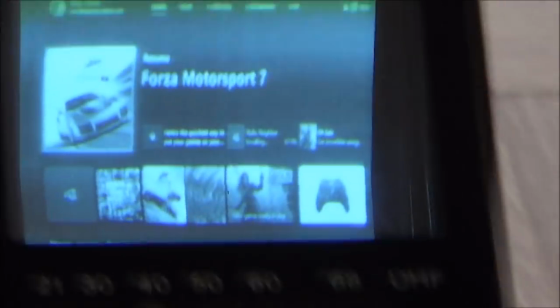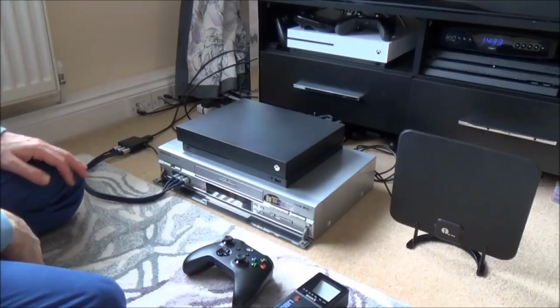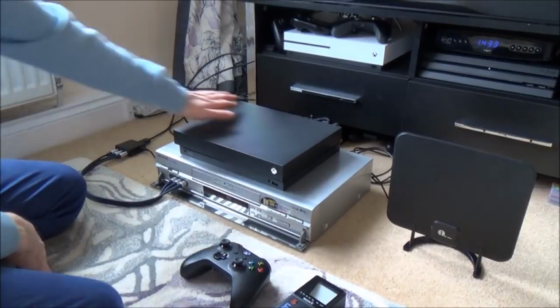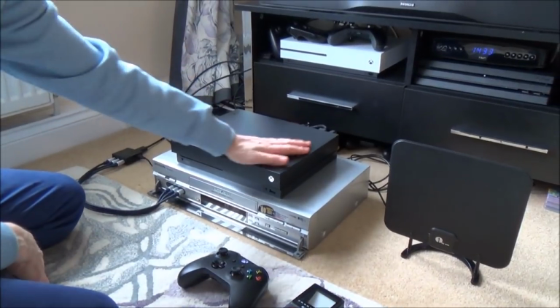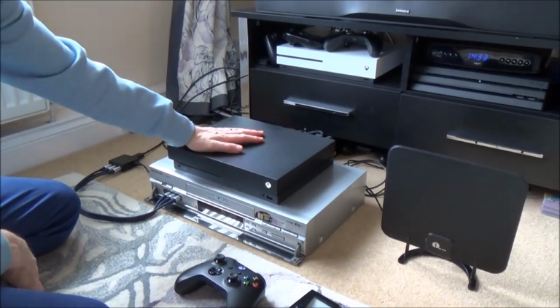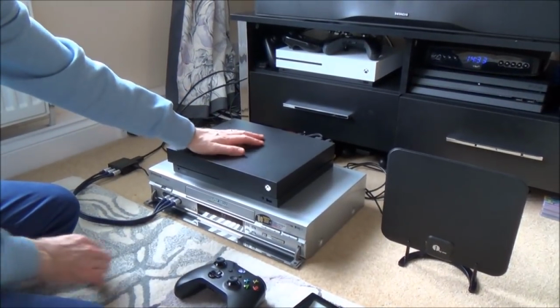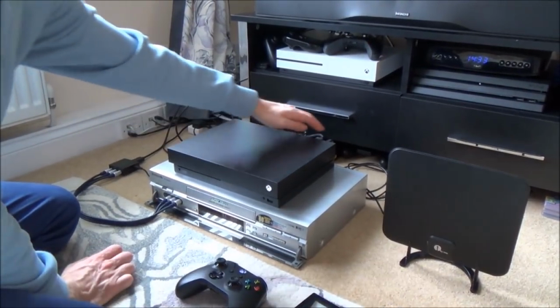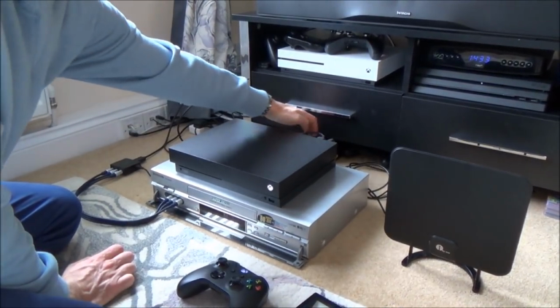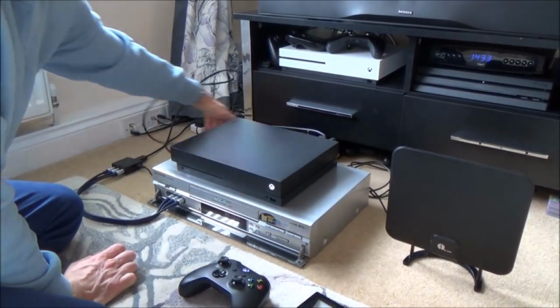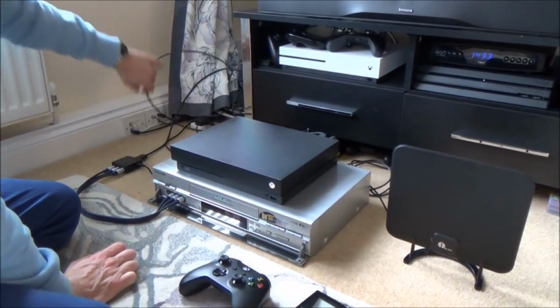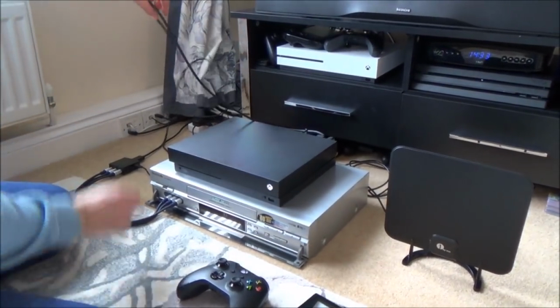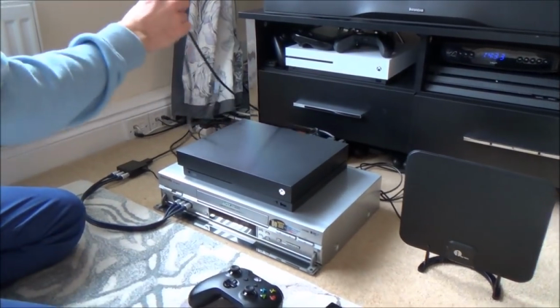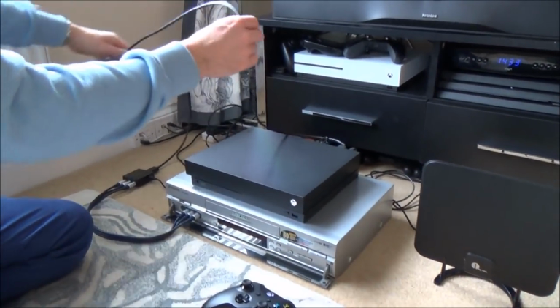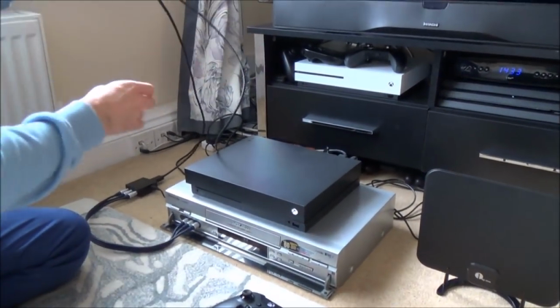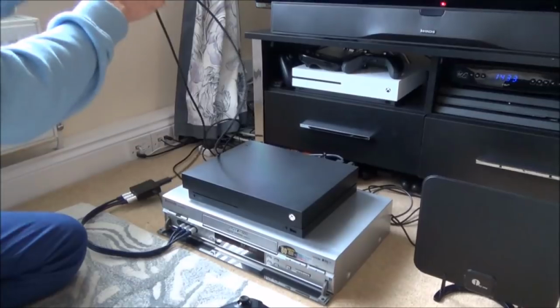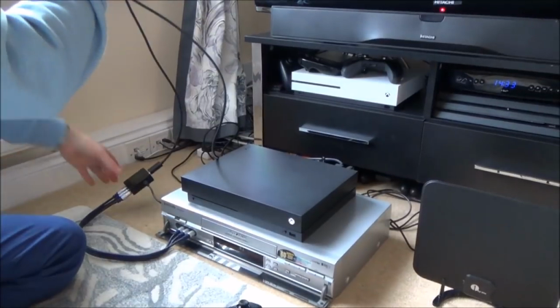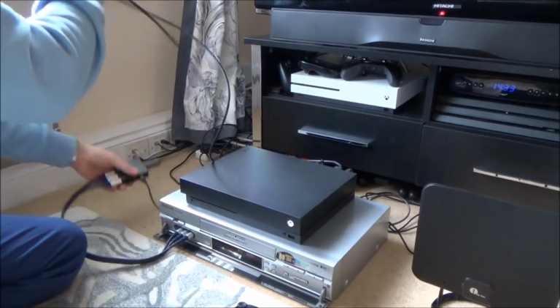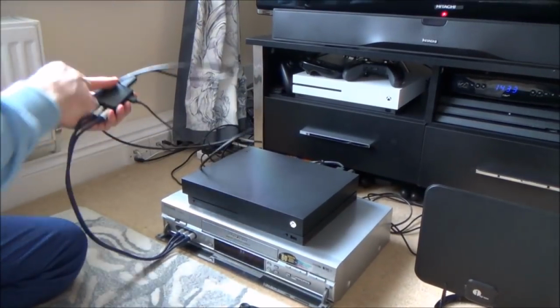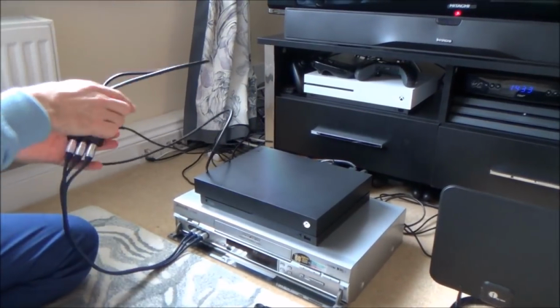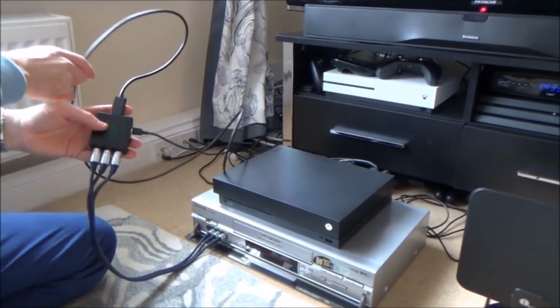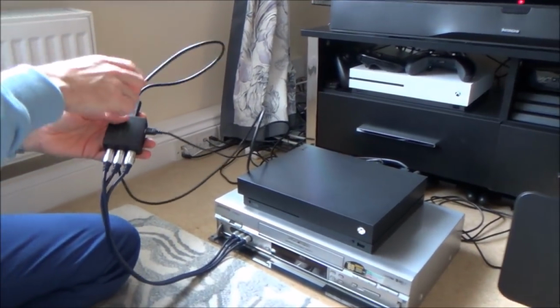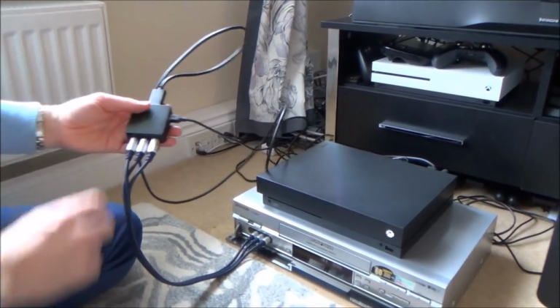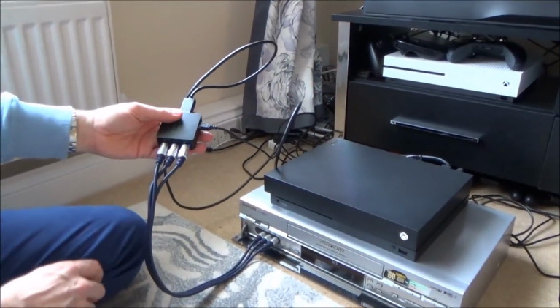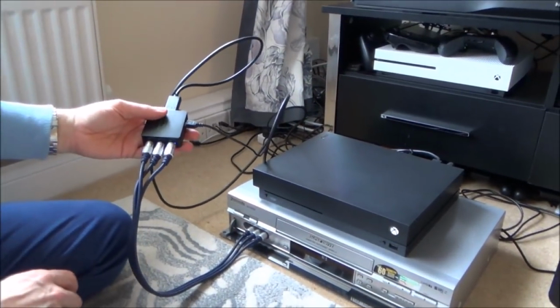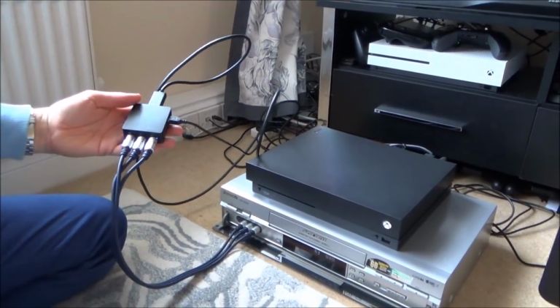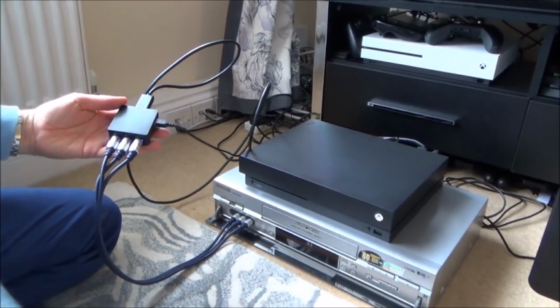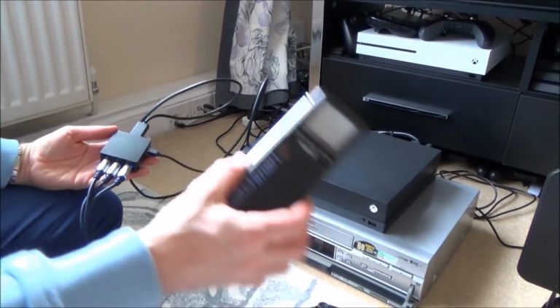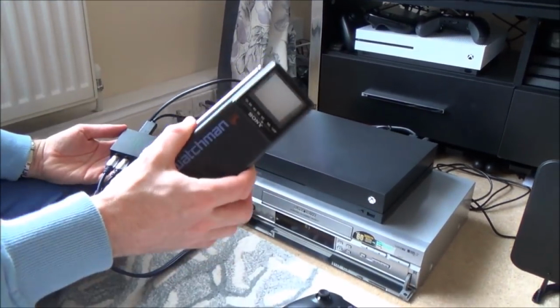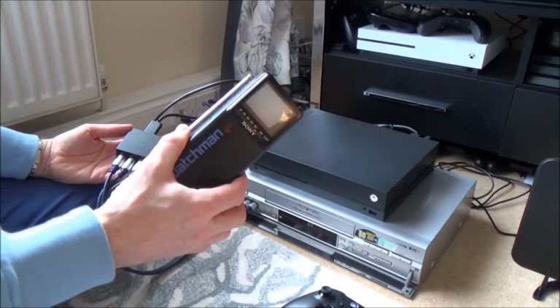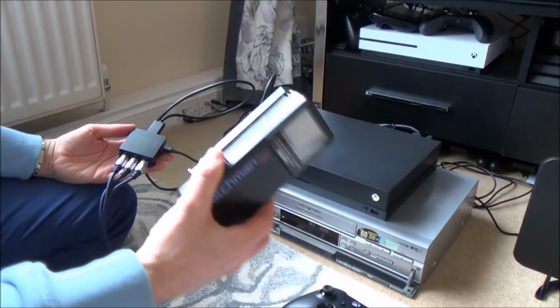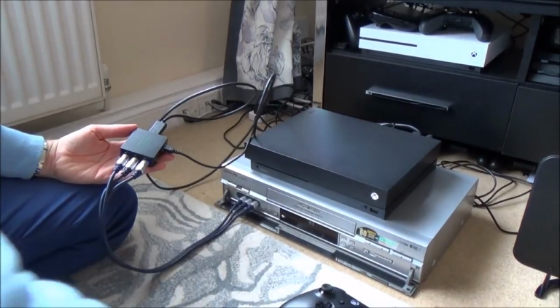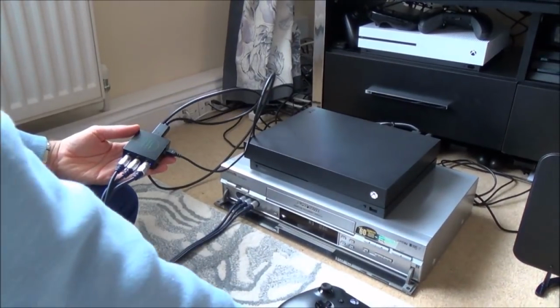So here on top we have the Xbox One X. Out of this we have the HDMI cable which you would normally feed into your TV. Now remember this is digital, so we need to convert it to analog so that the Sony Watchman can actually recognize the signal.